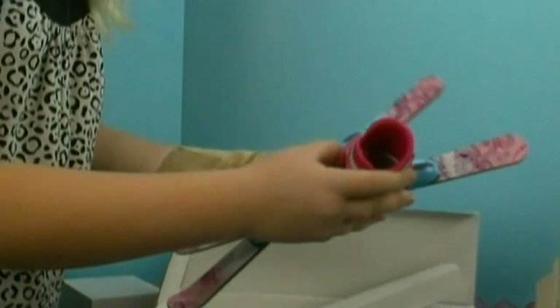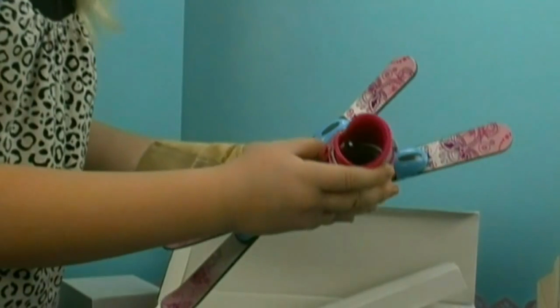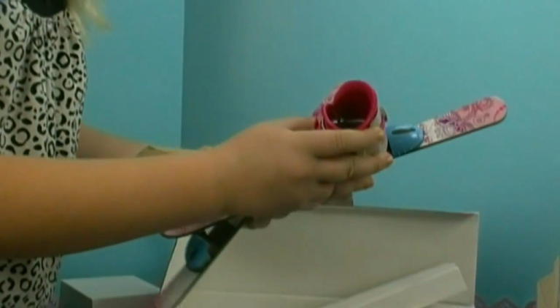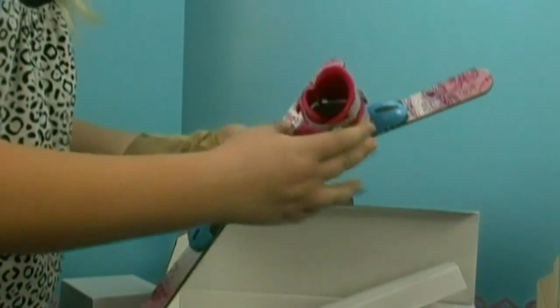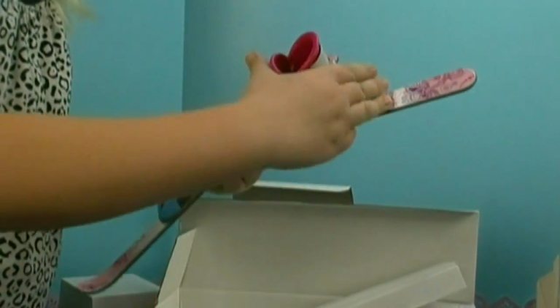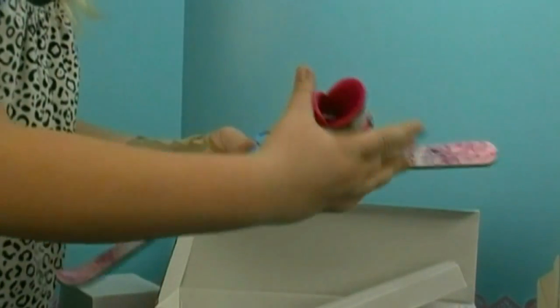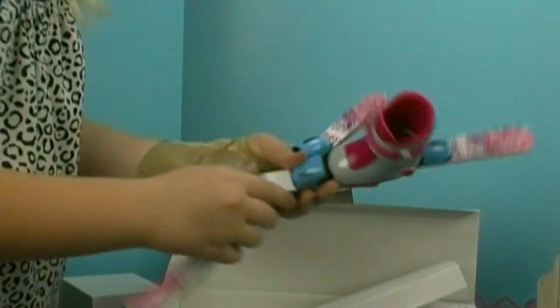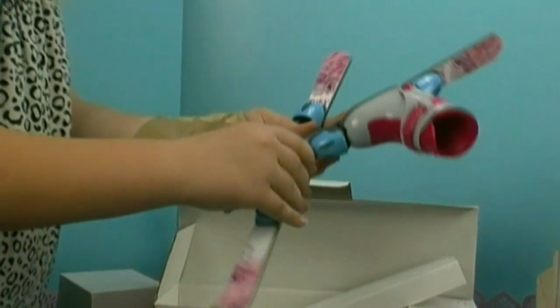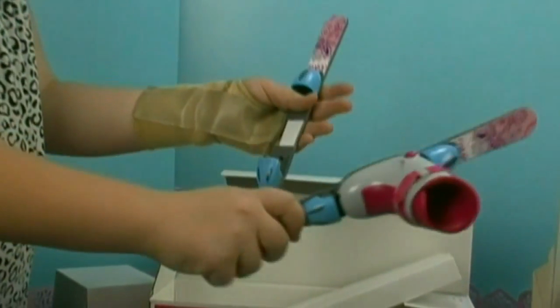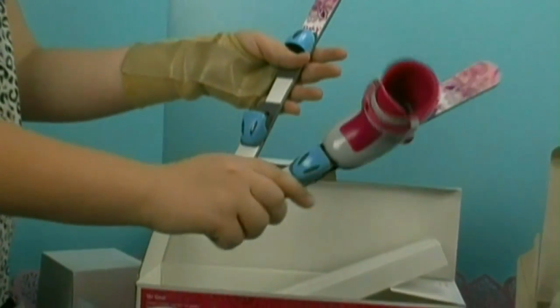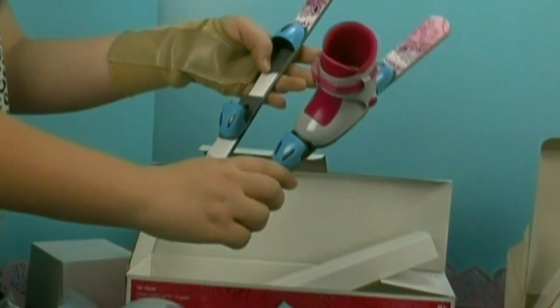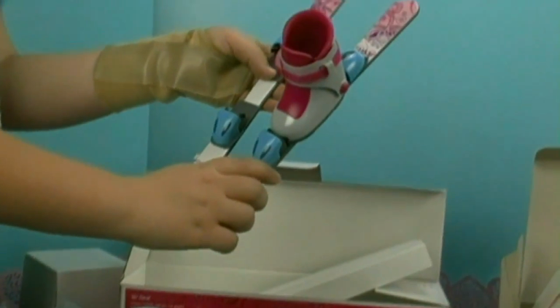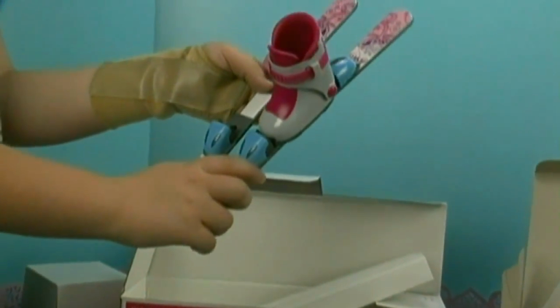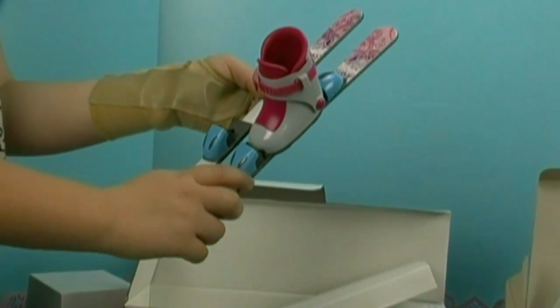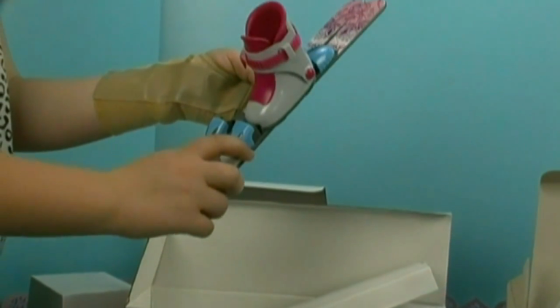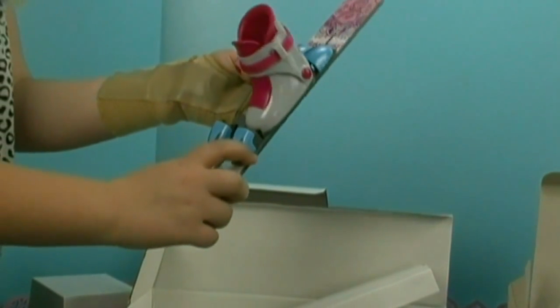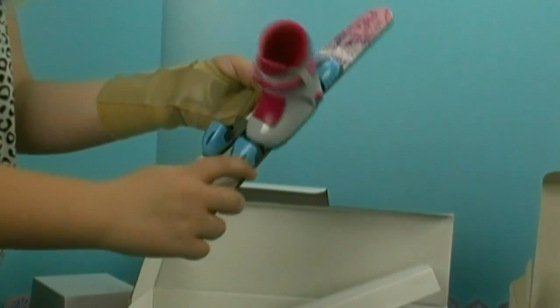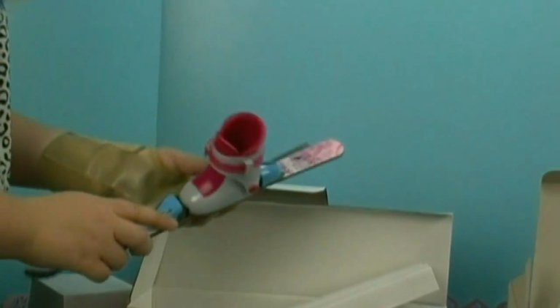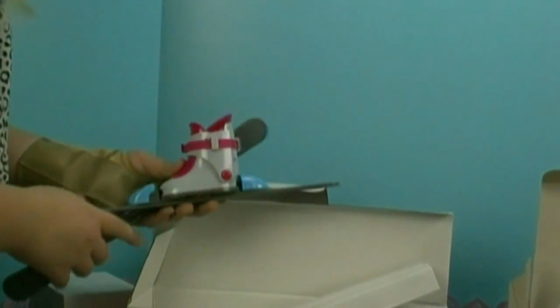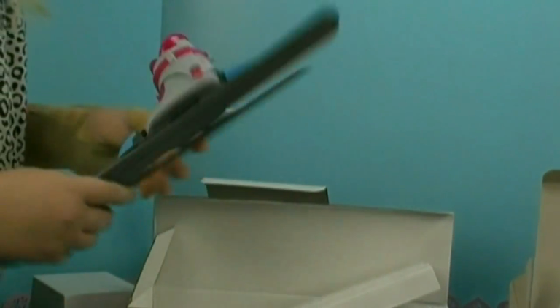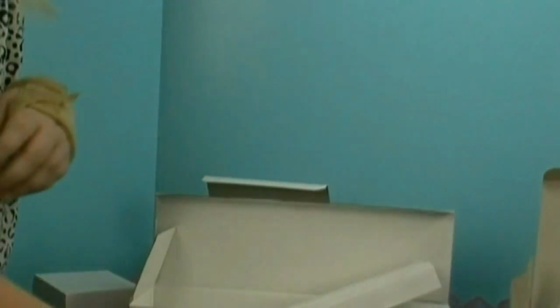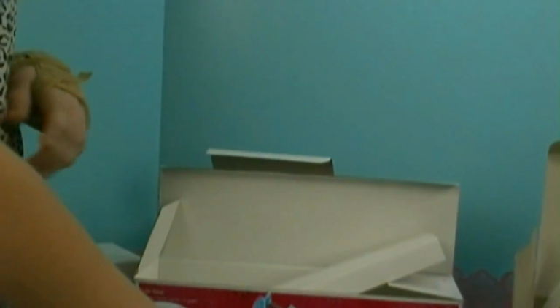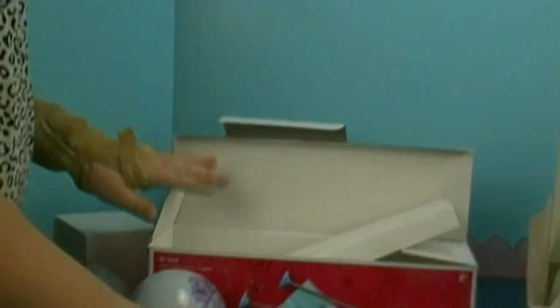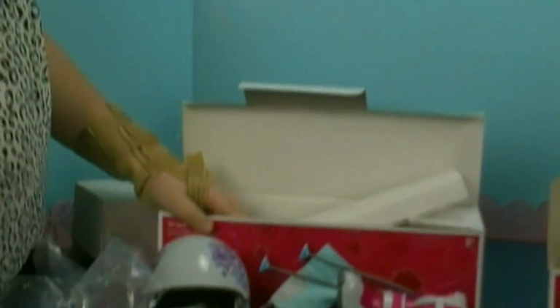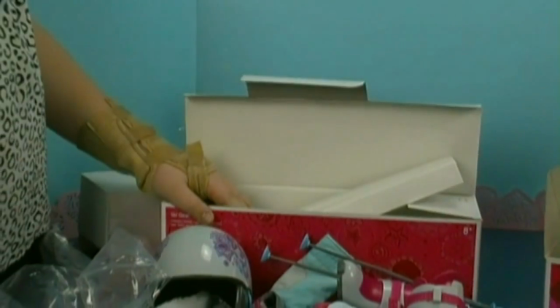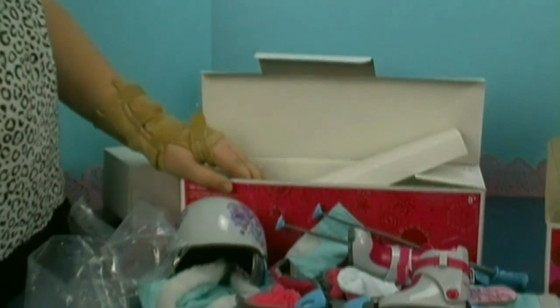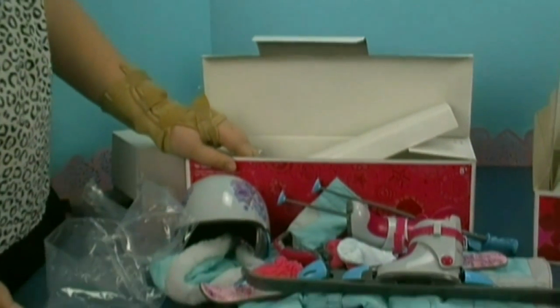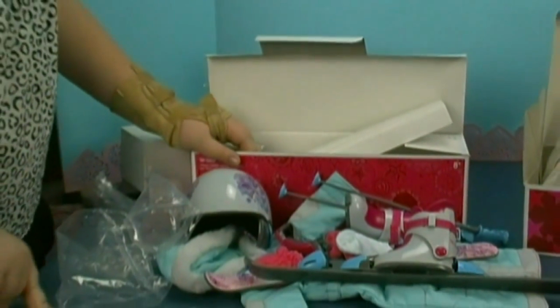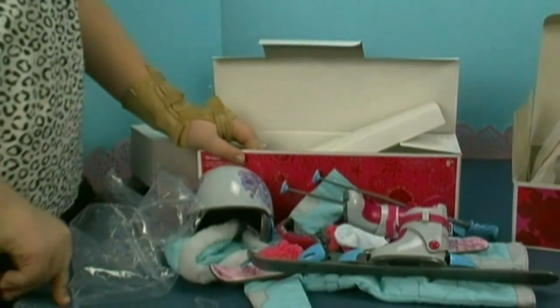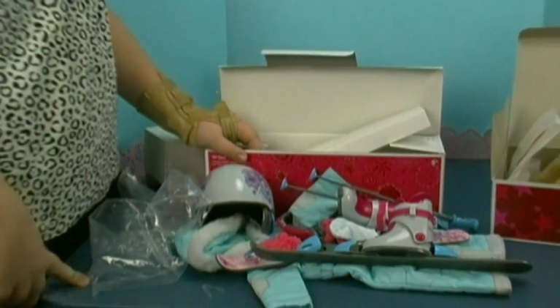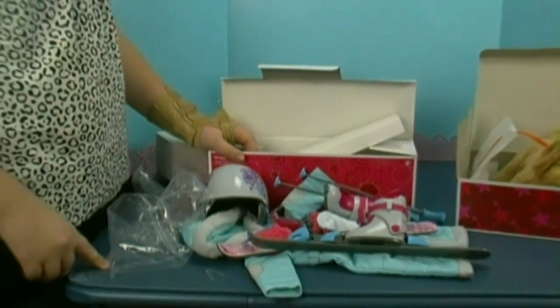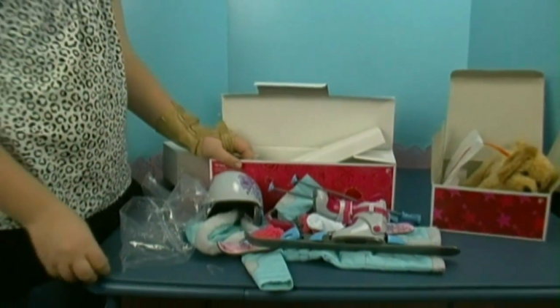And here are the skis that they put their feet on, that the boots go into so they can ski. And they go like that, and then they're ready to ski. So that's the skiing set and McKenna's accessories.